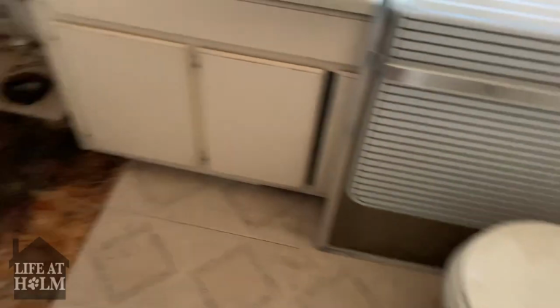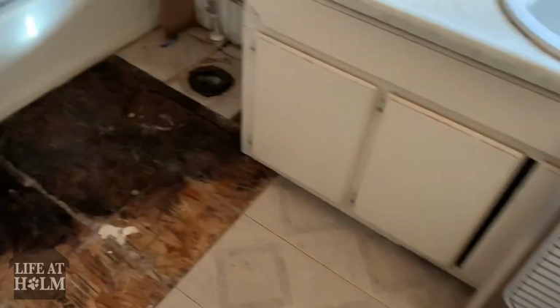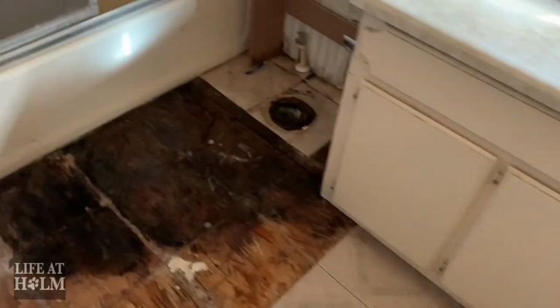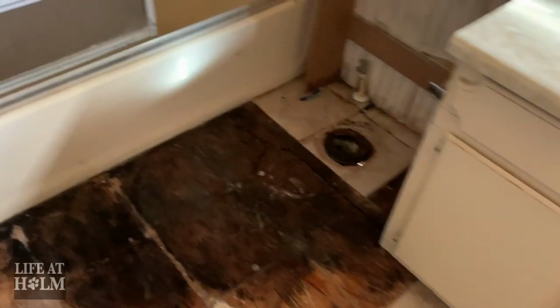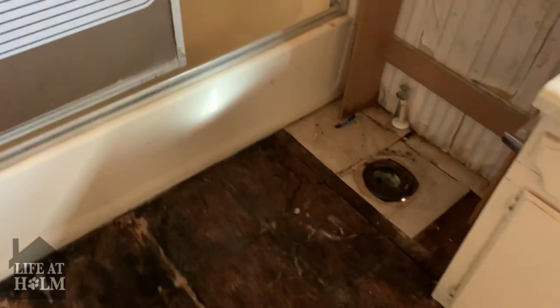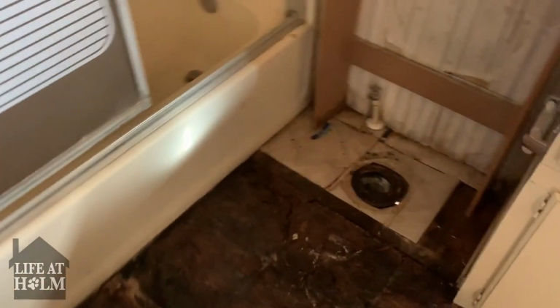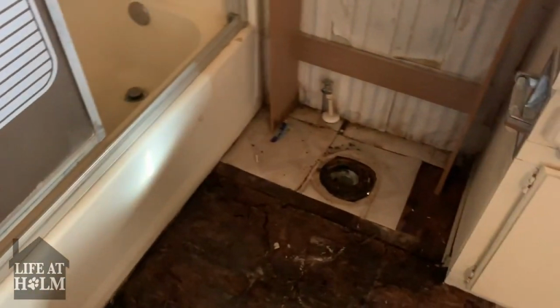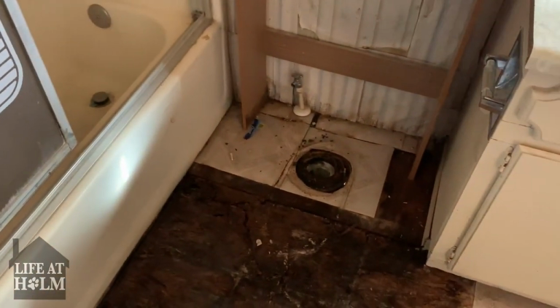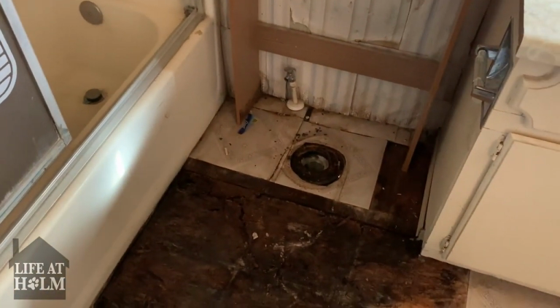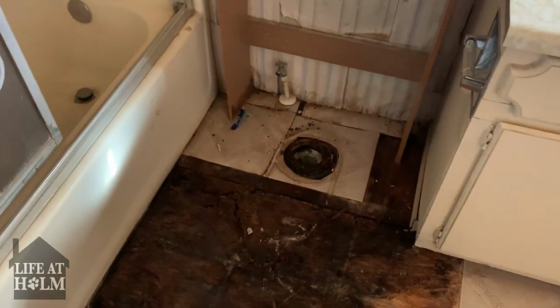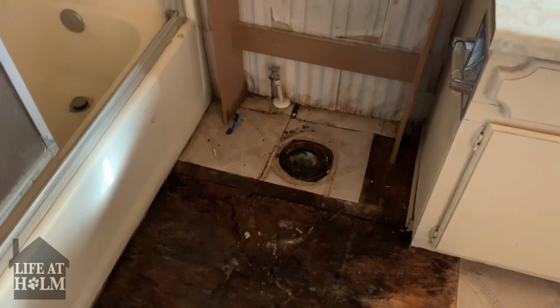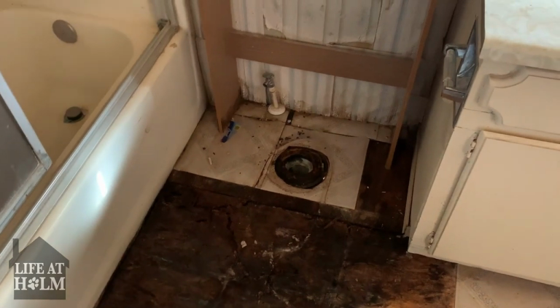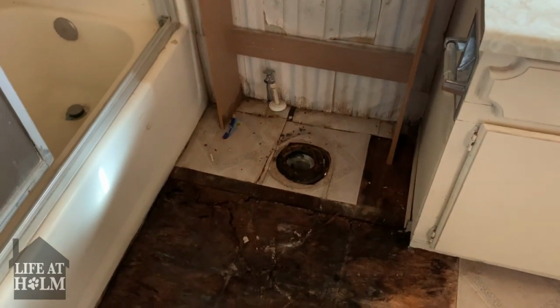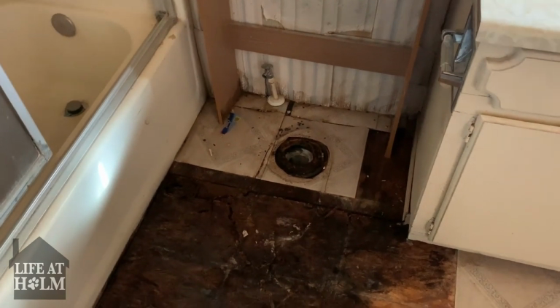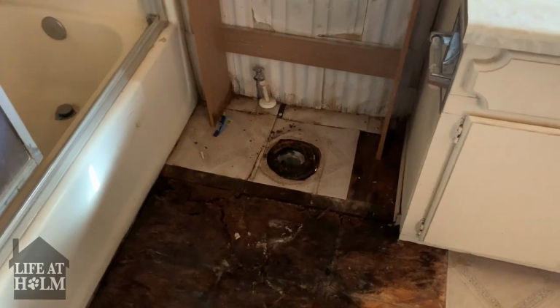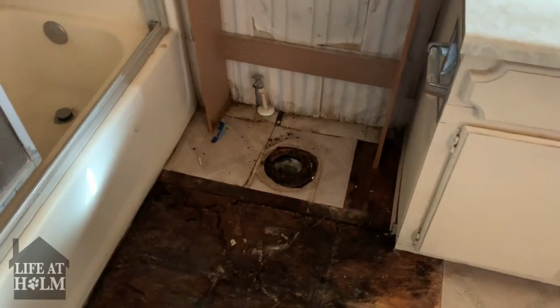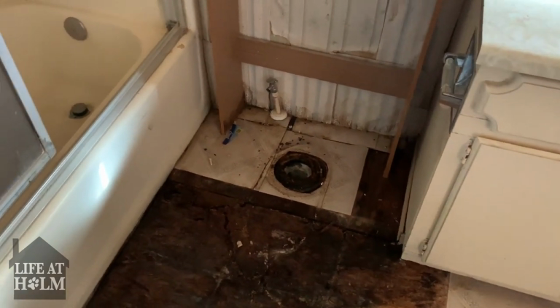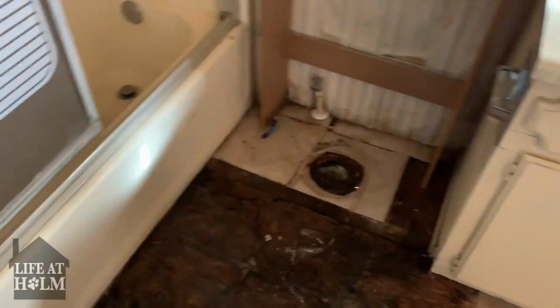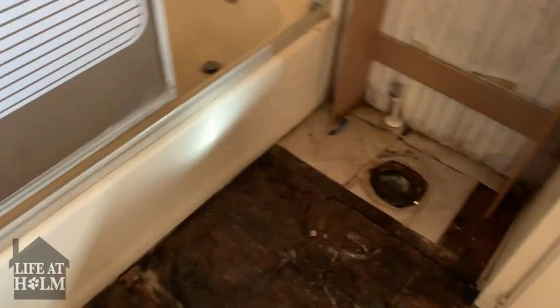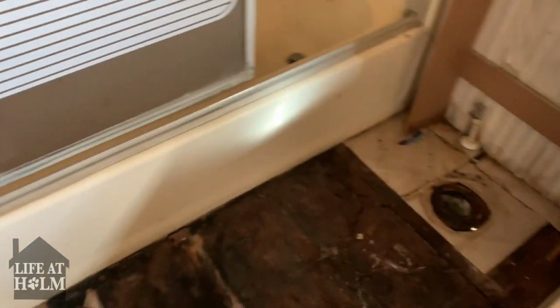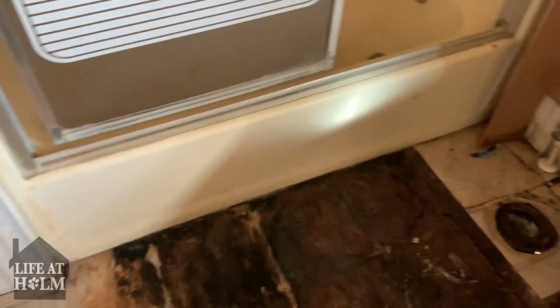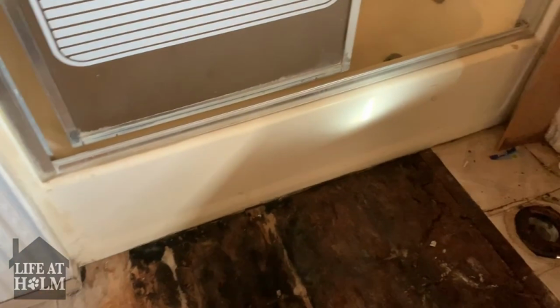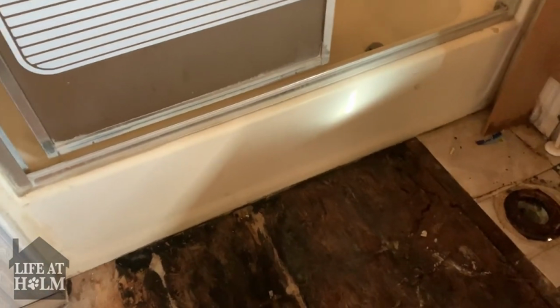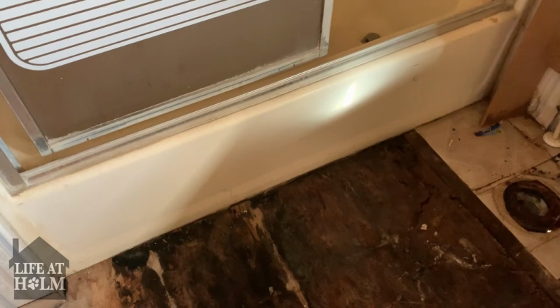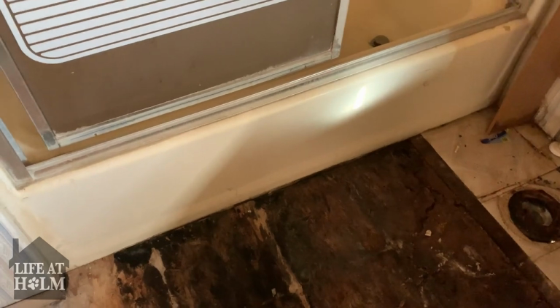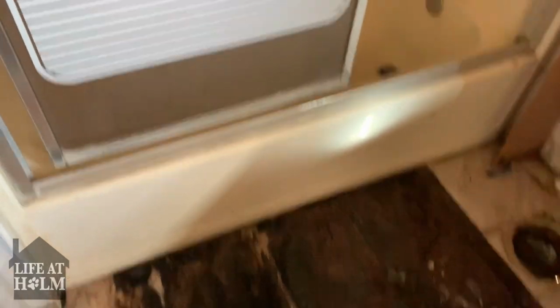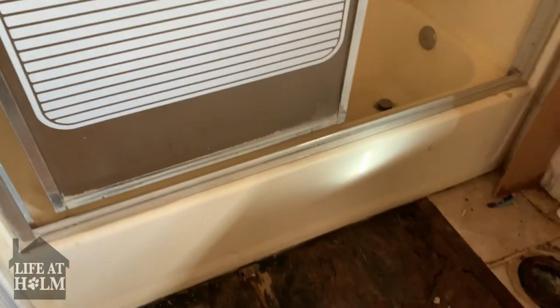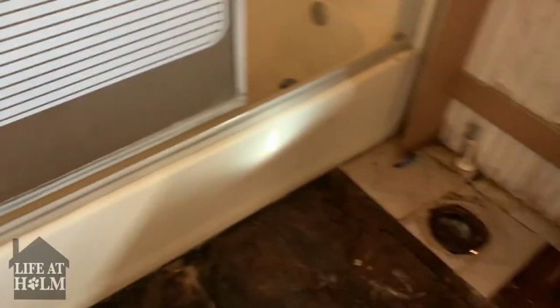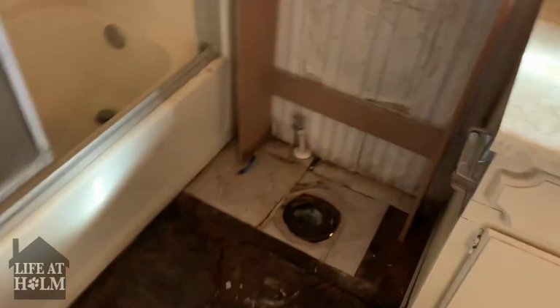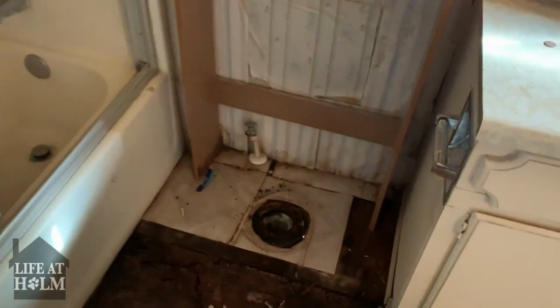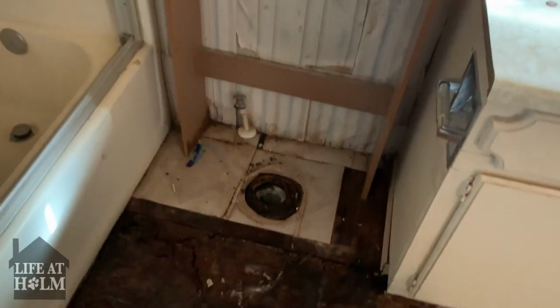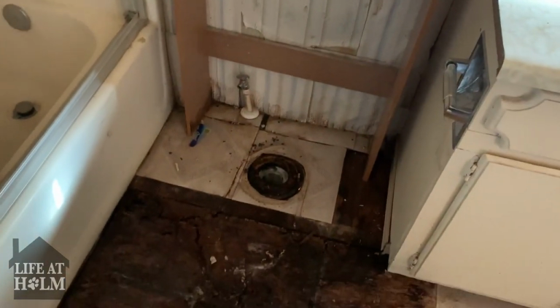I was able to pull the toilet out. What I'm most concerned about now is how far this damage is going to go — is it going to go under the tub or not? We're going to find out.